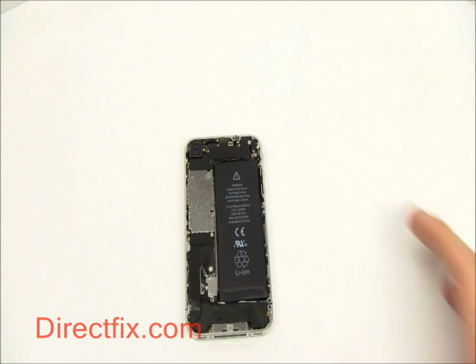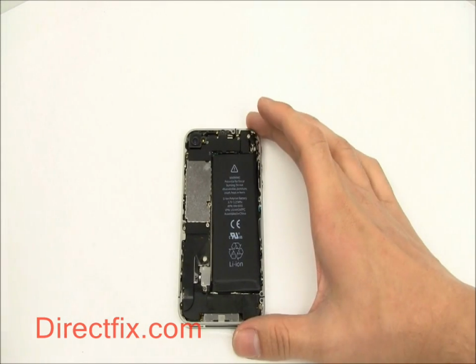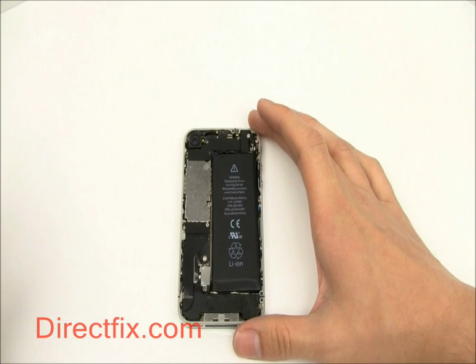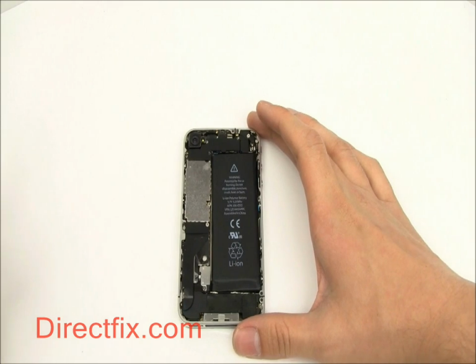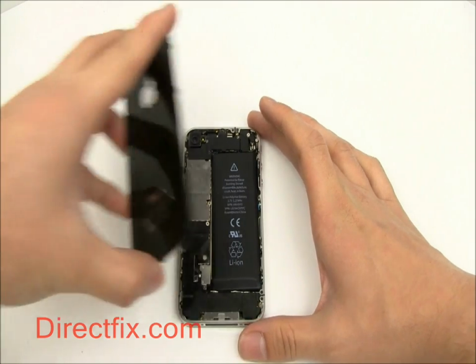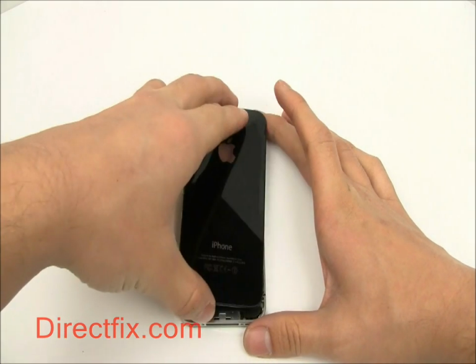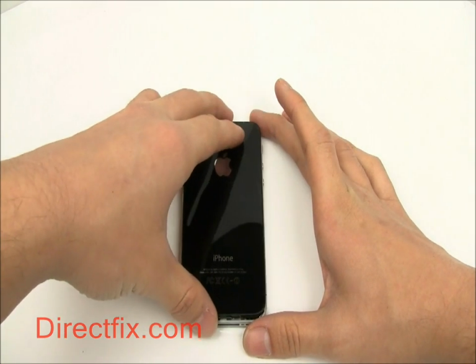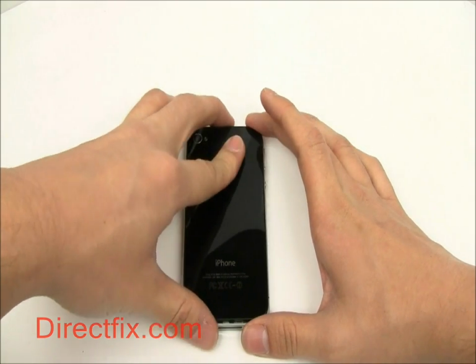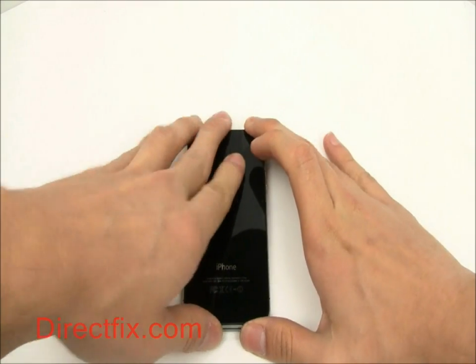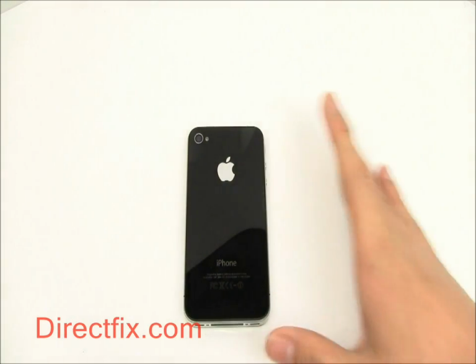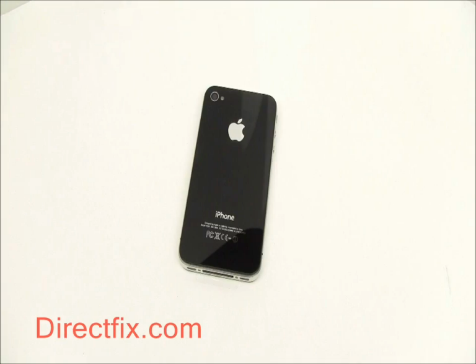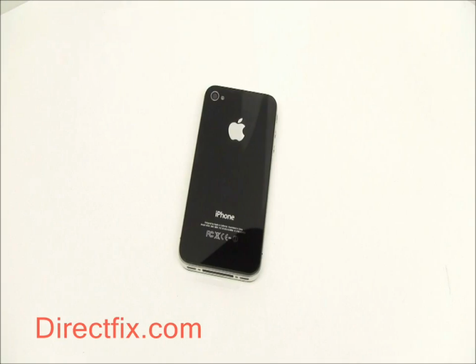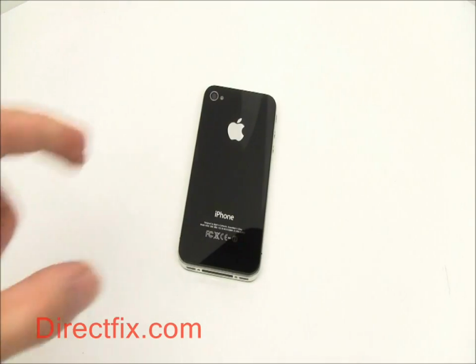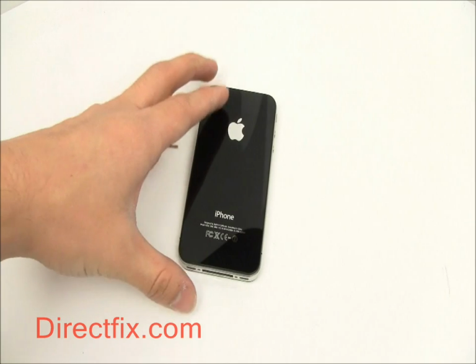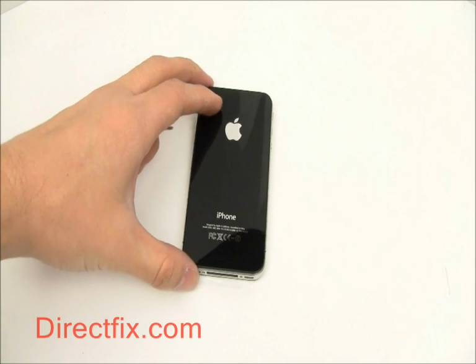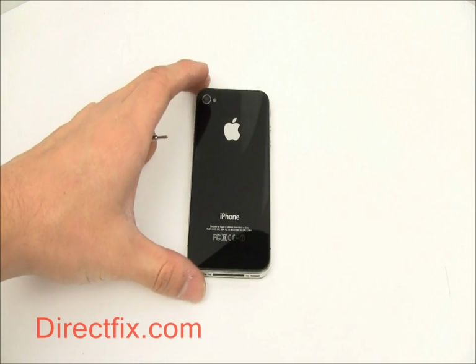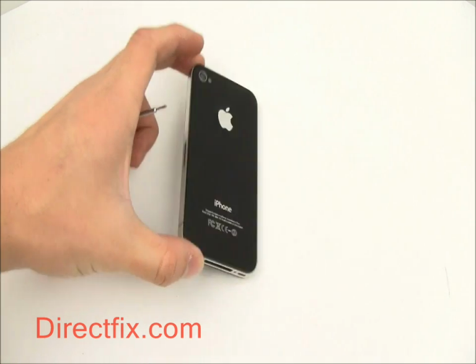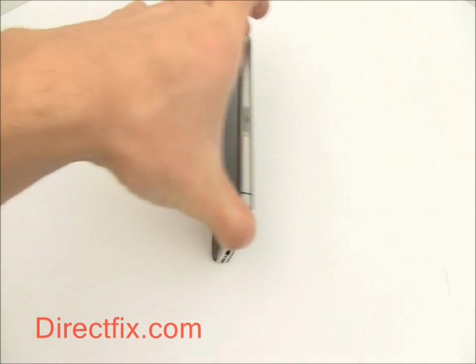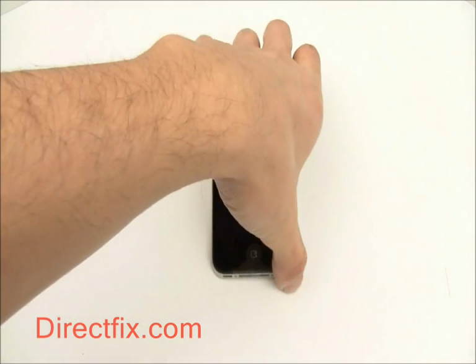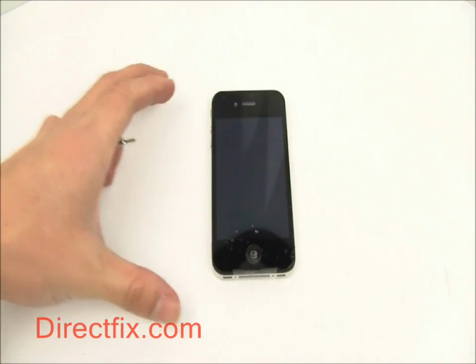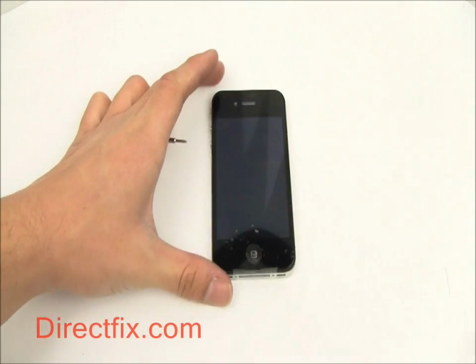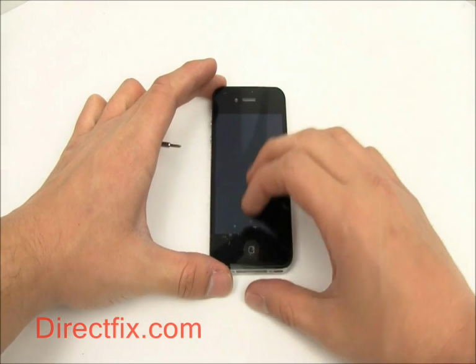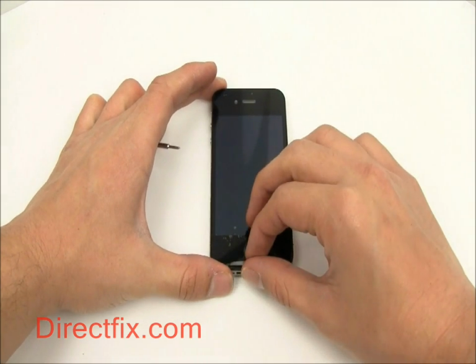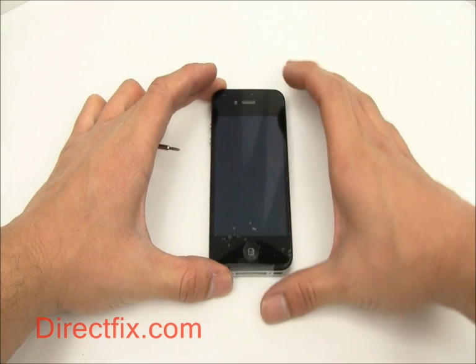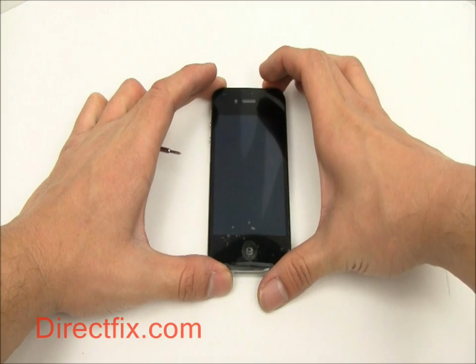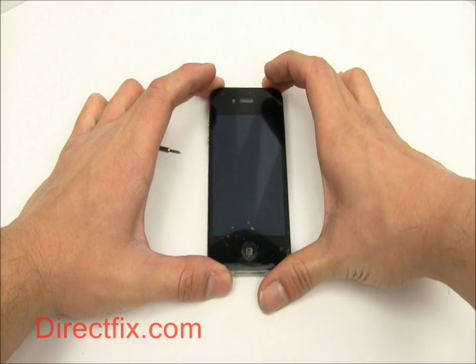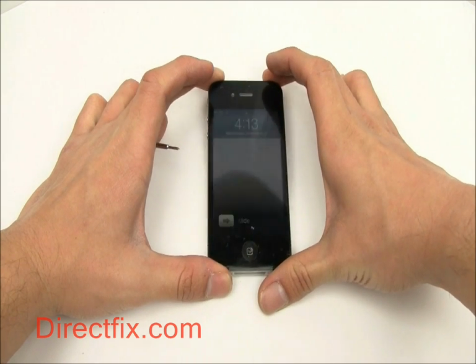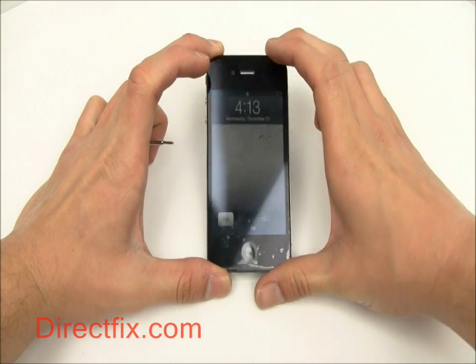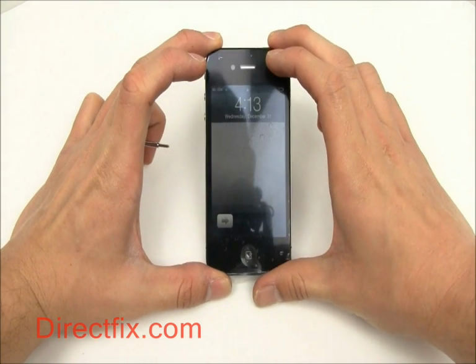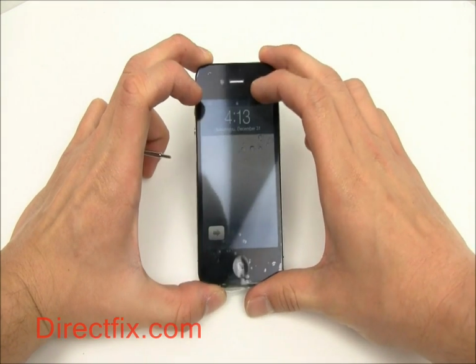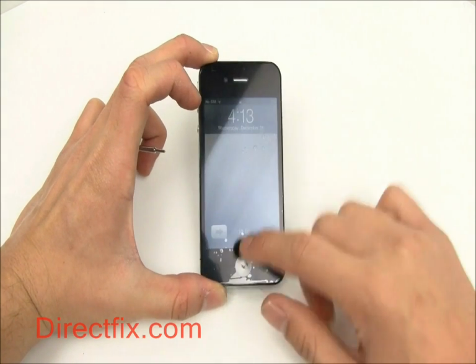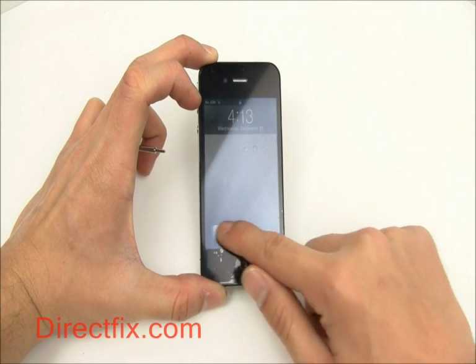You can now replace the back cover of the phone. After replacing the two bottom screws at the bottom of your phone, you are done.